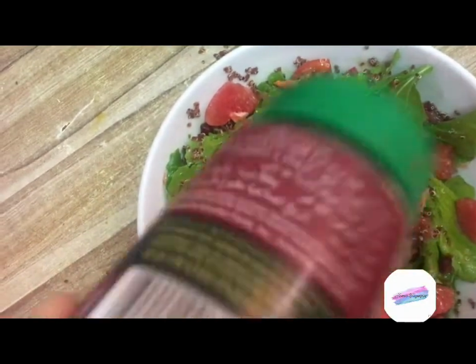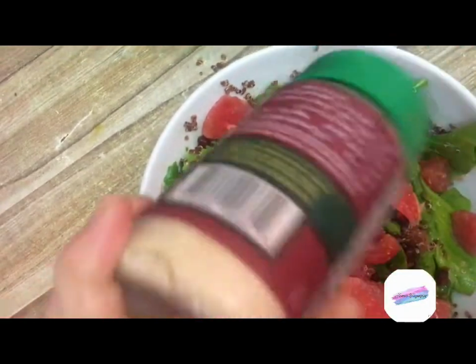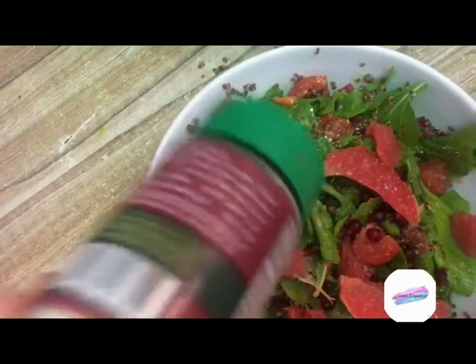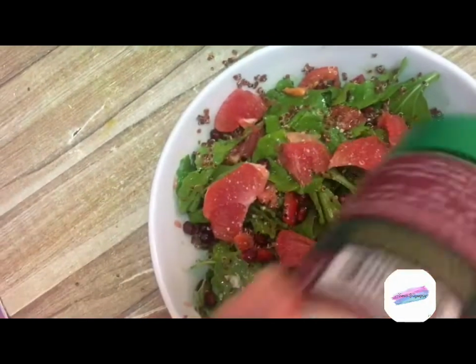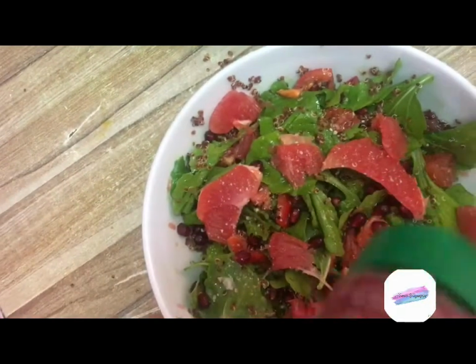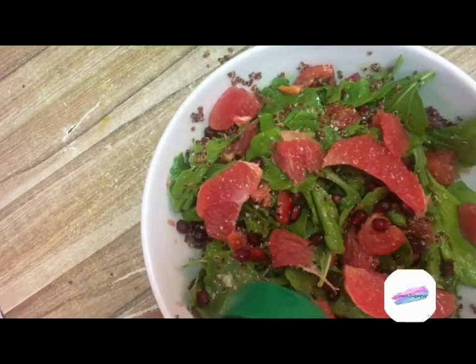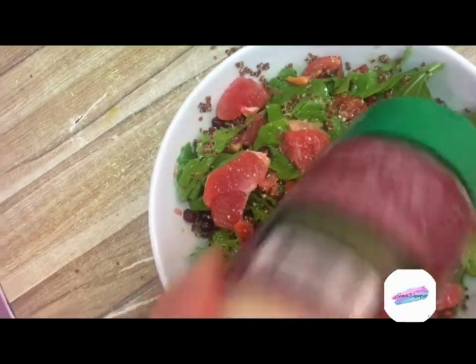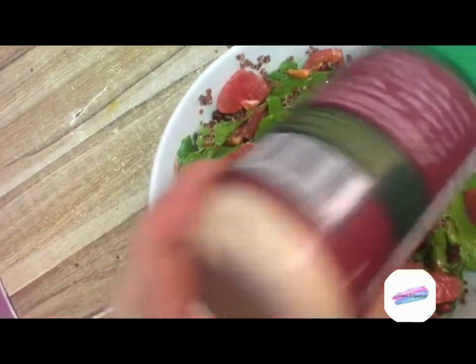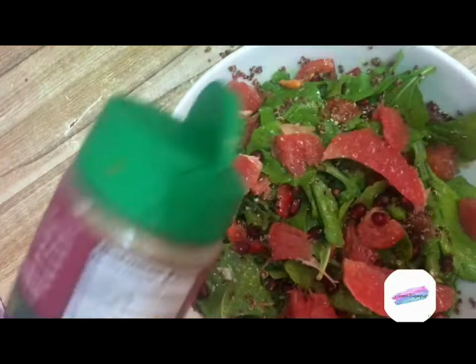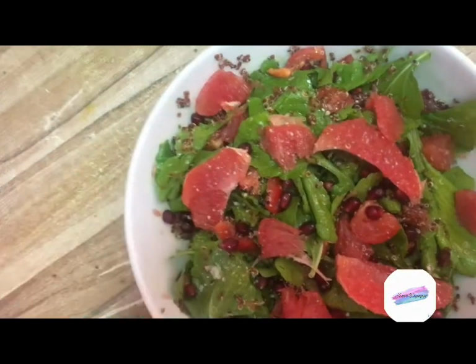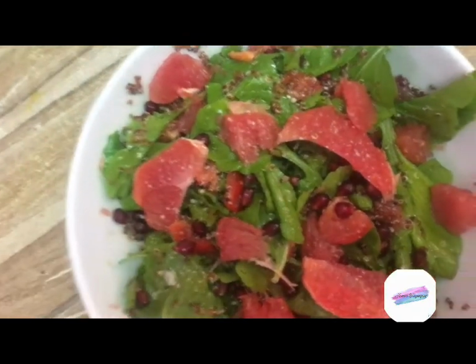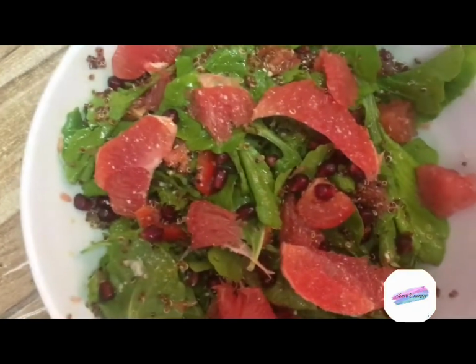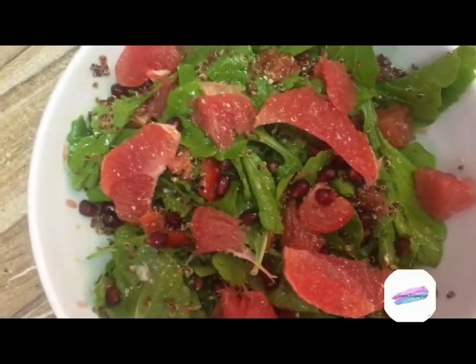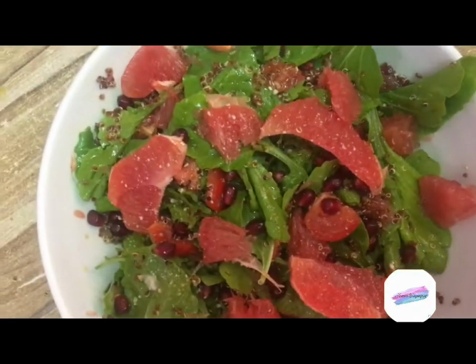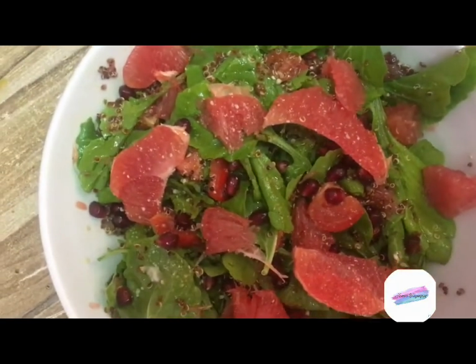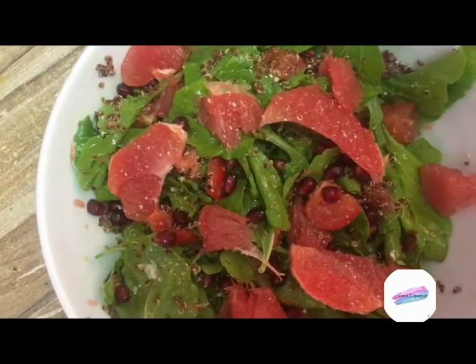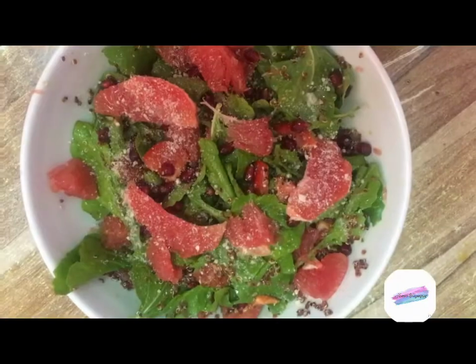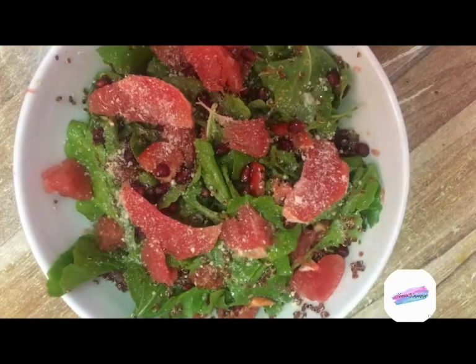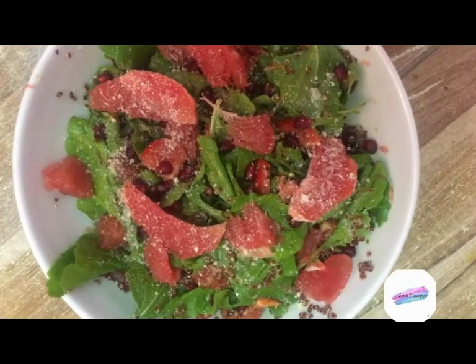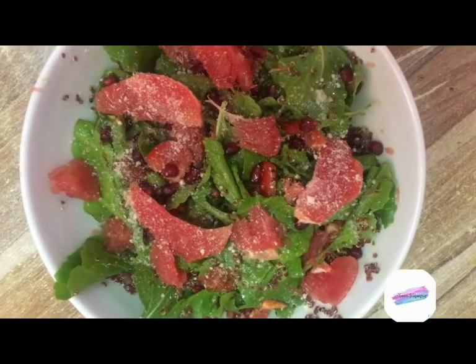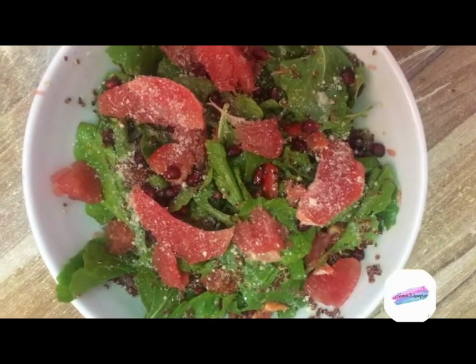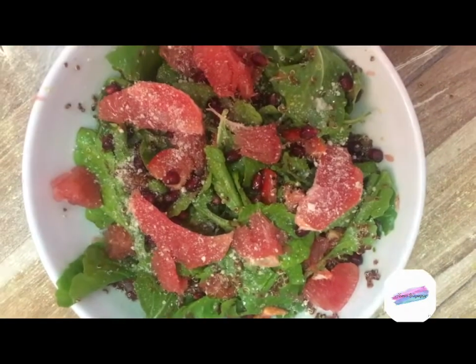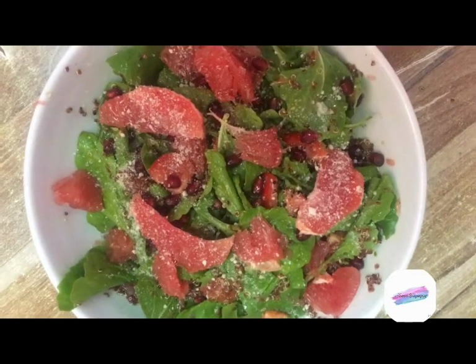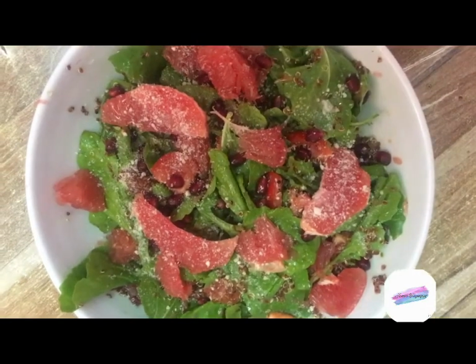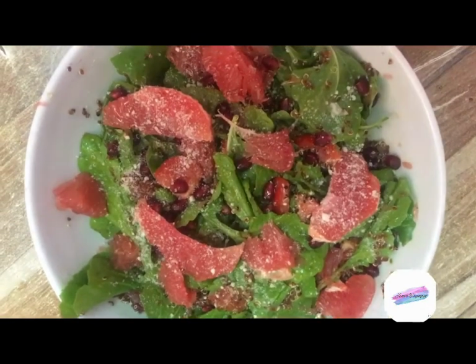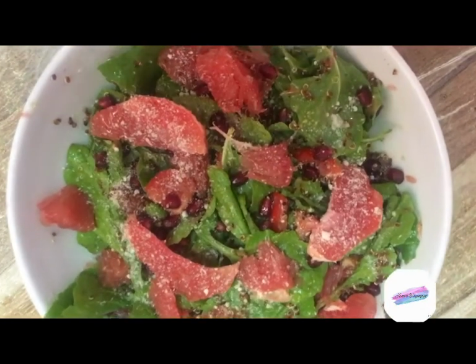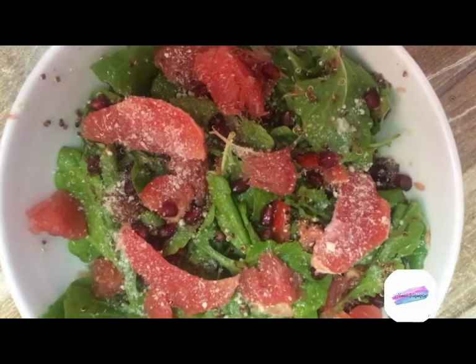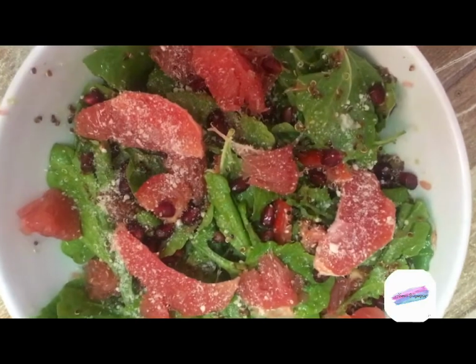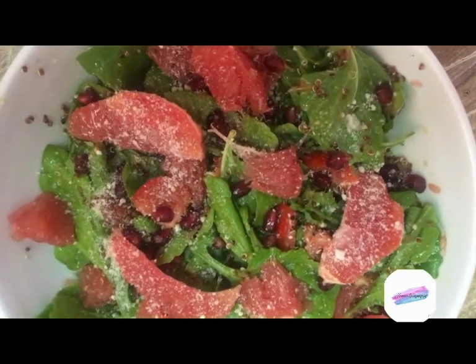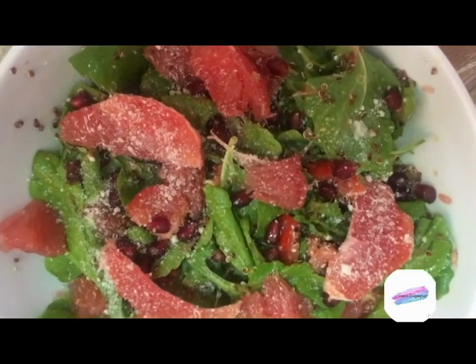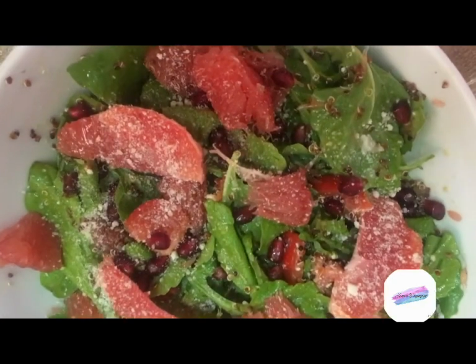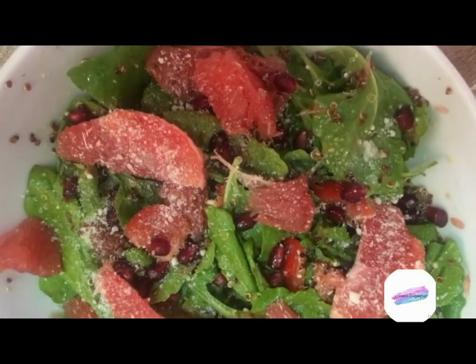If you guys want to see more videos like this, or what healthy foods I've been eating lately, please give this video a thumbs up and leave a comment down below. Thank you so much guys for watching.